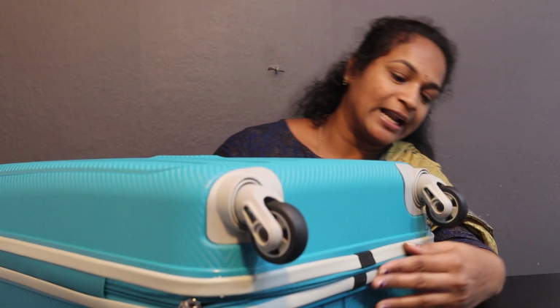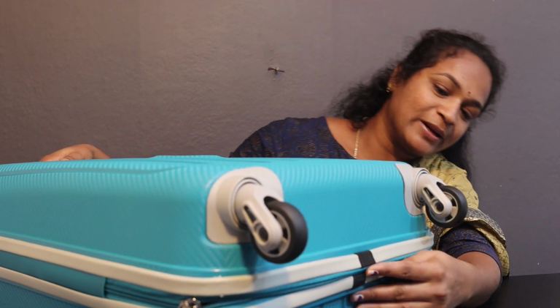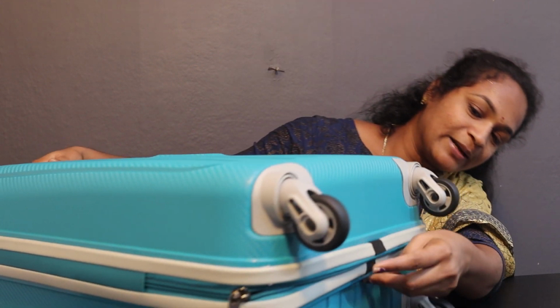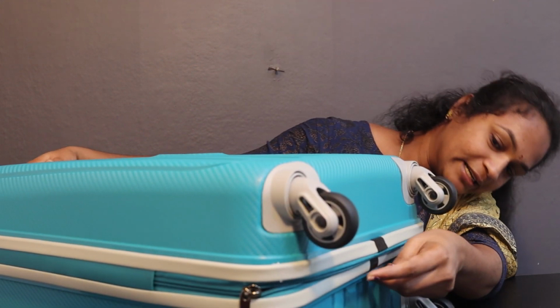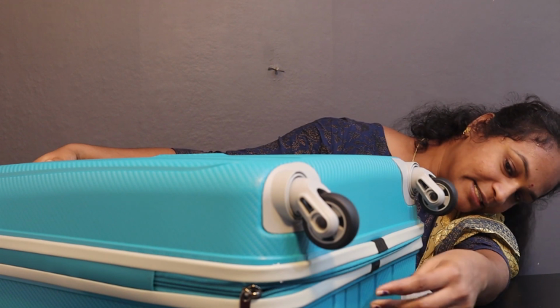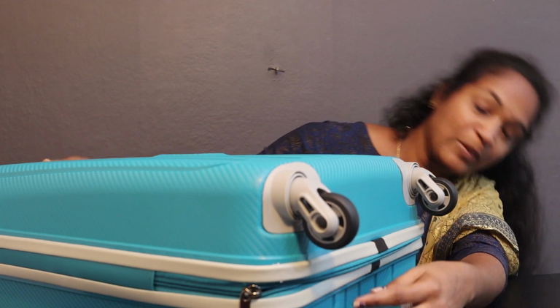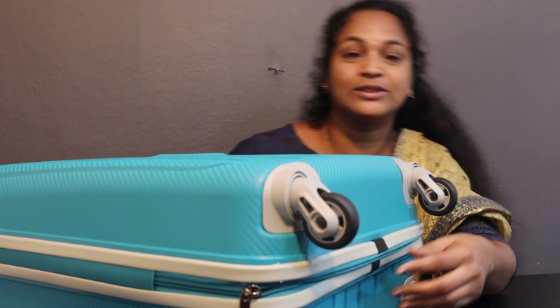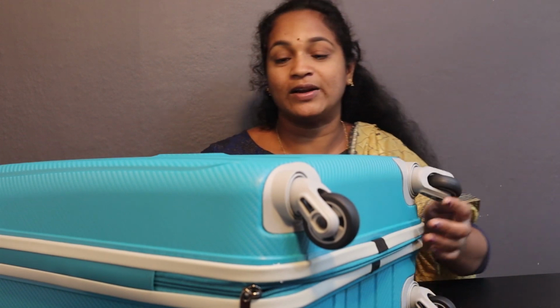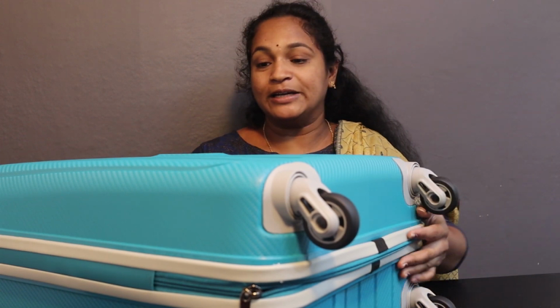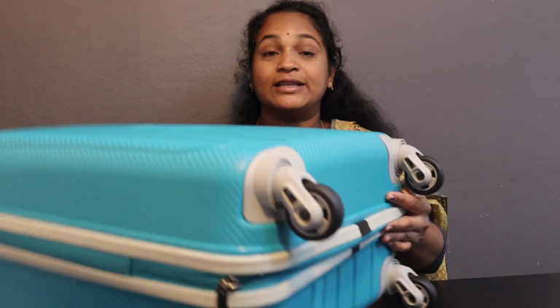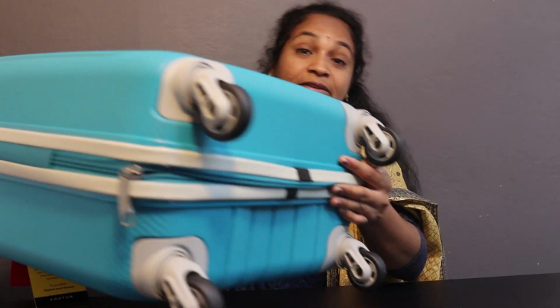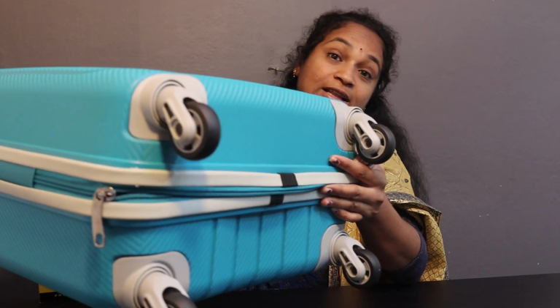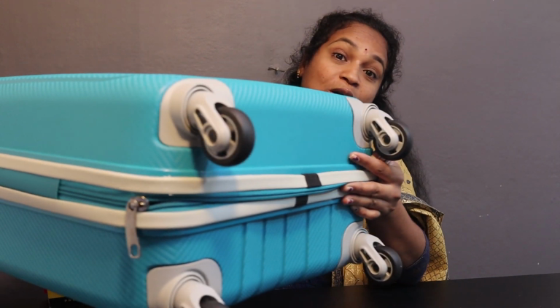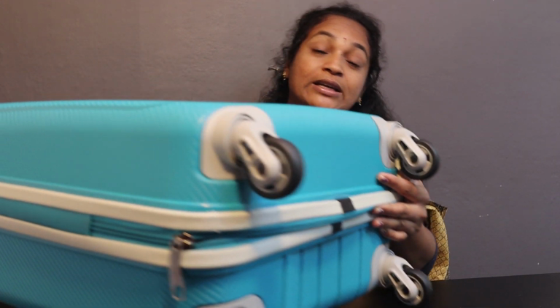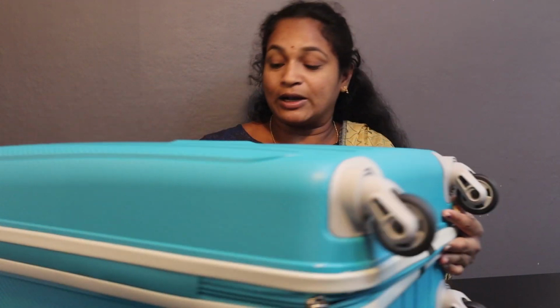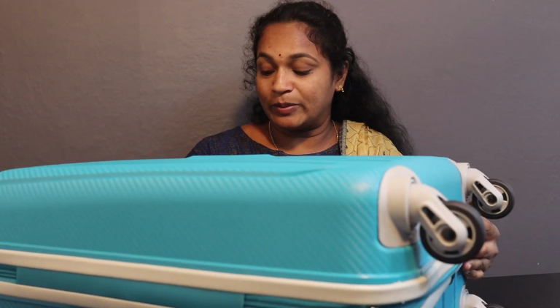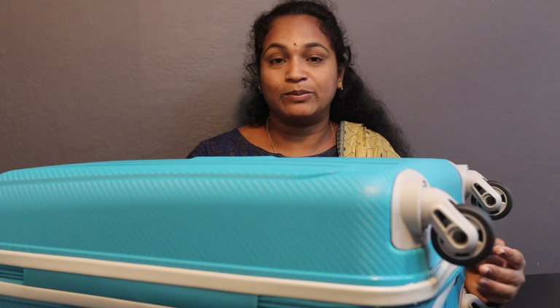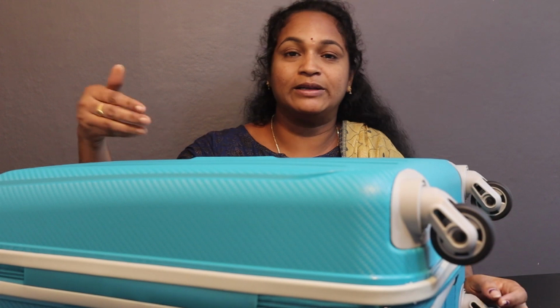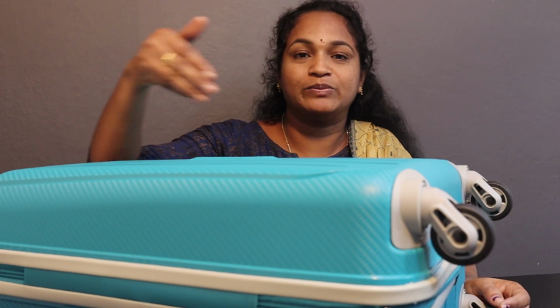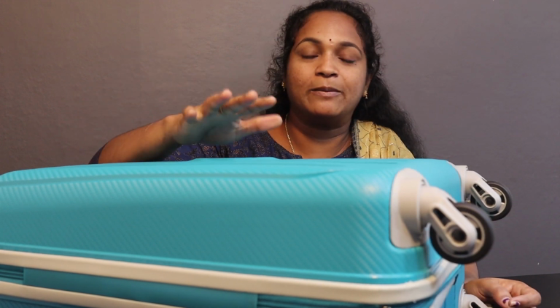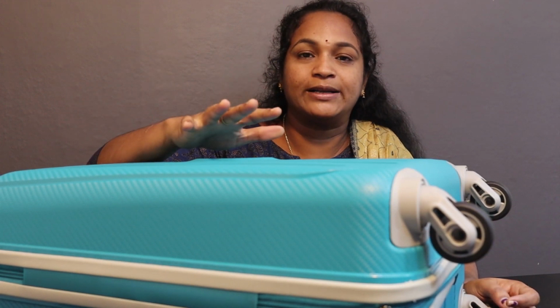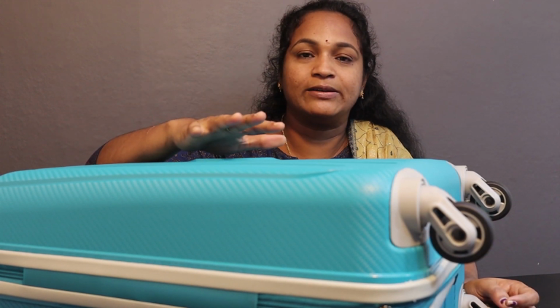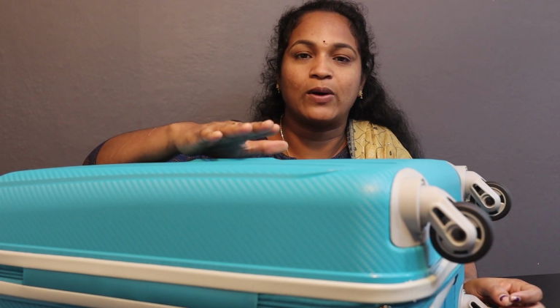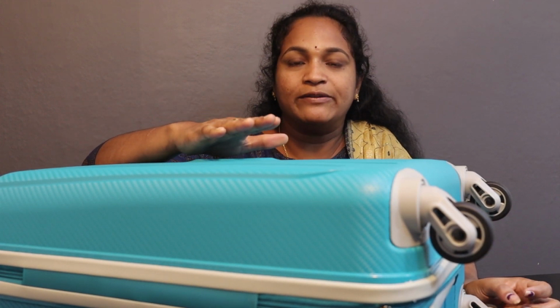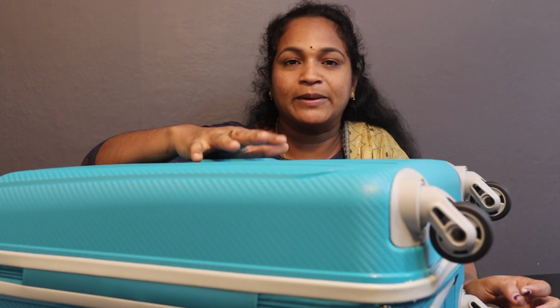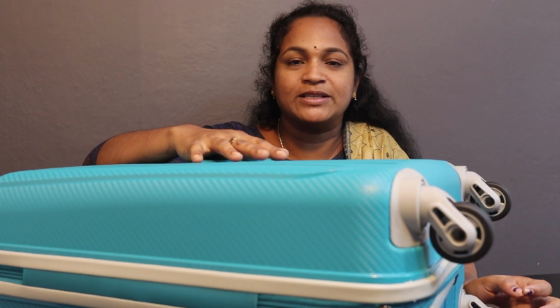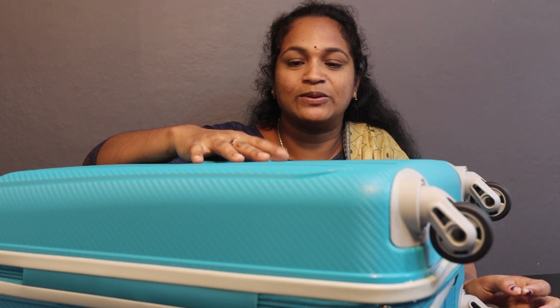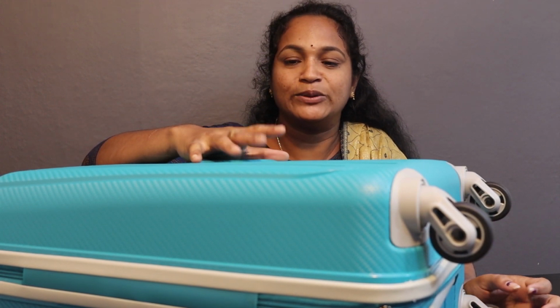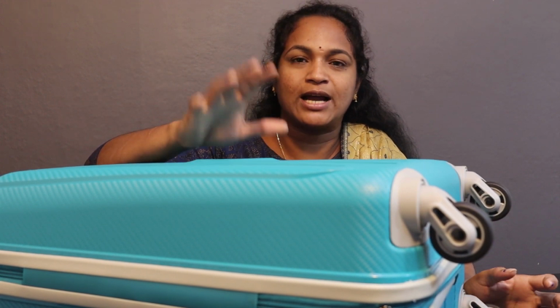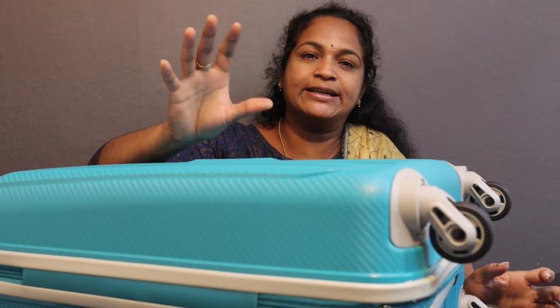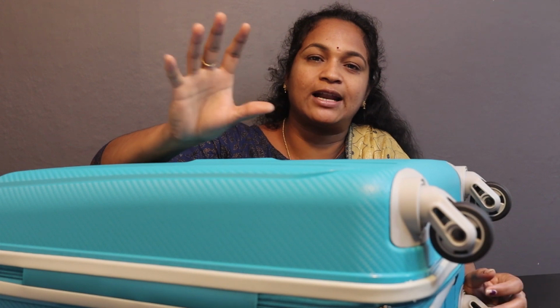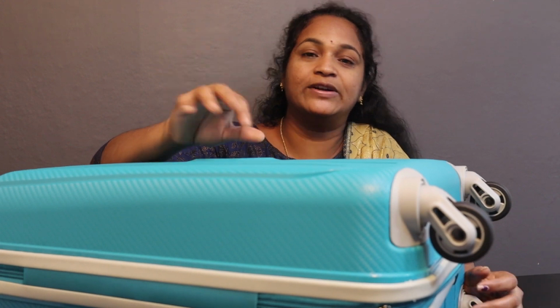The bag has a lot of capacity but it is very lightweight.